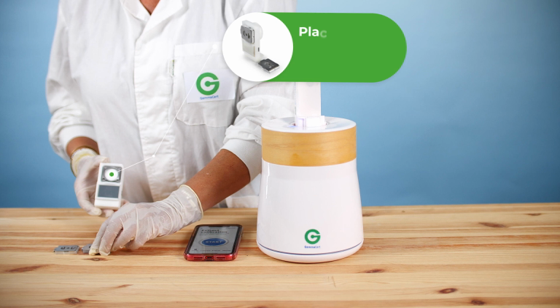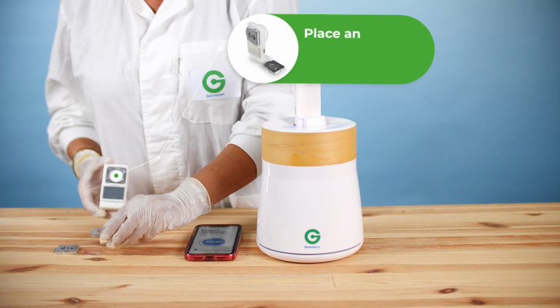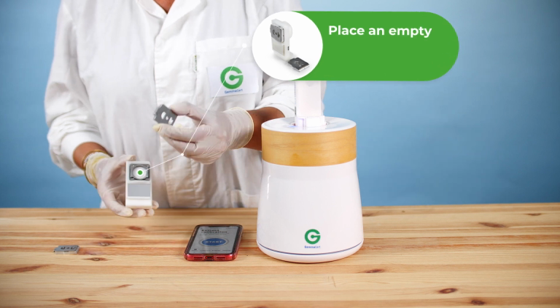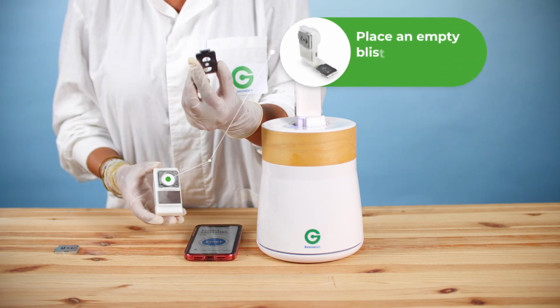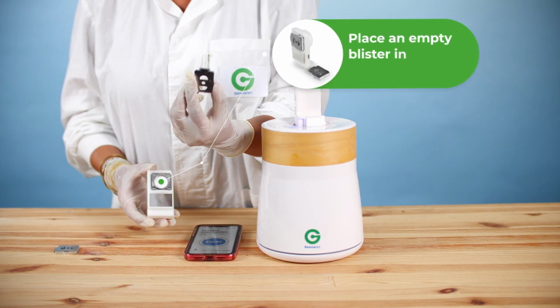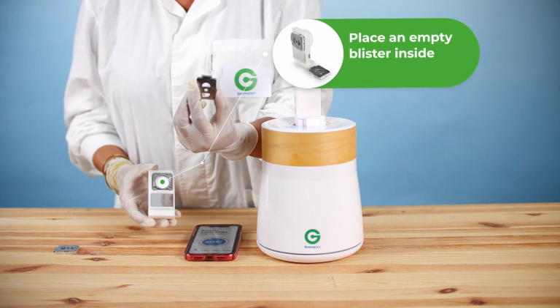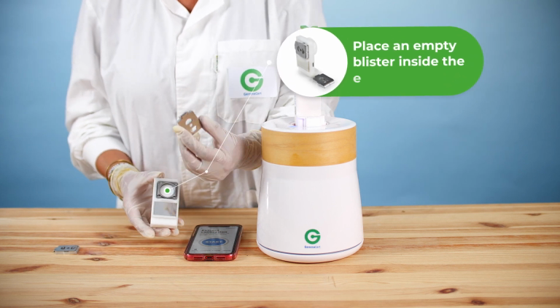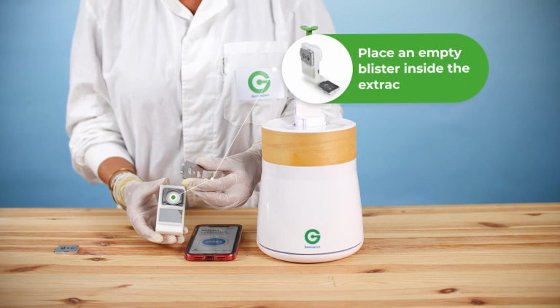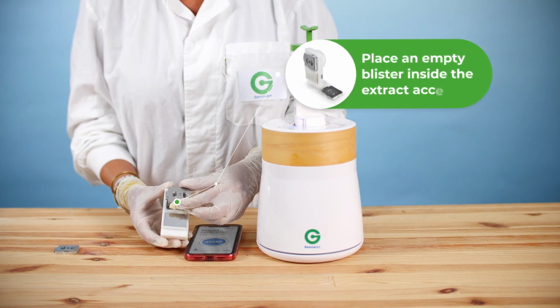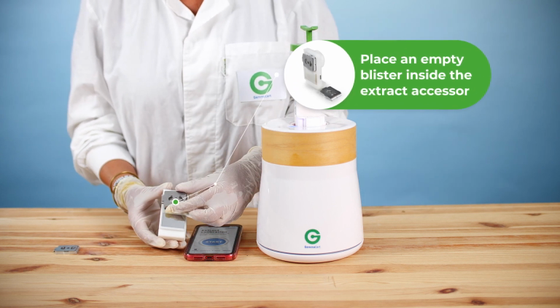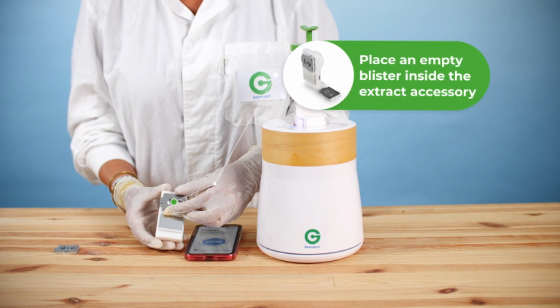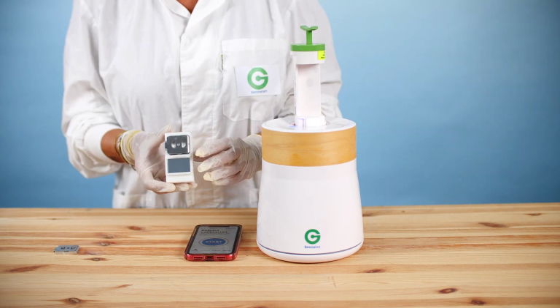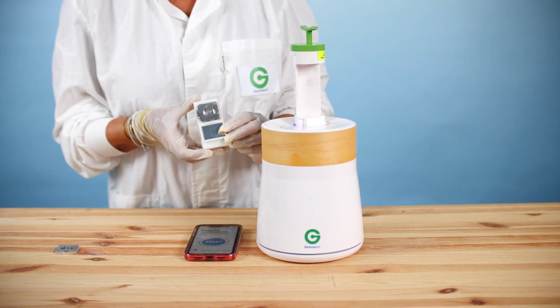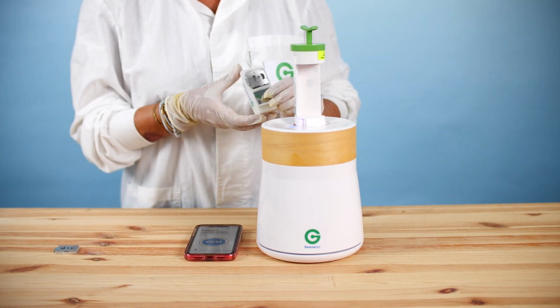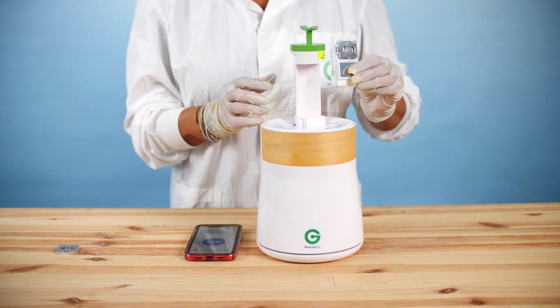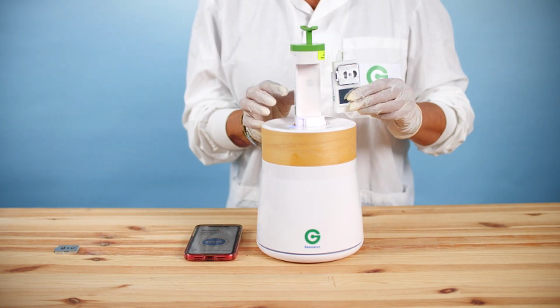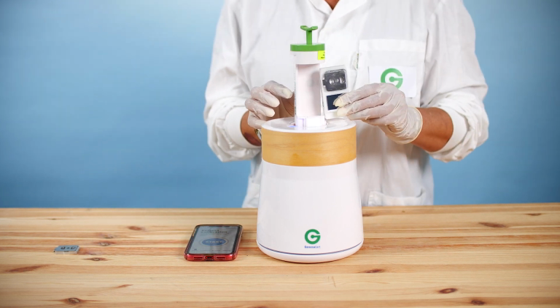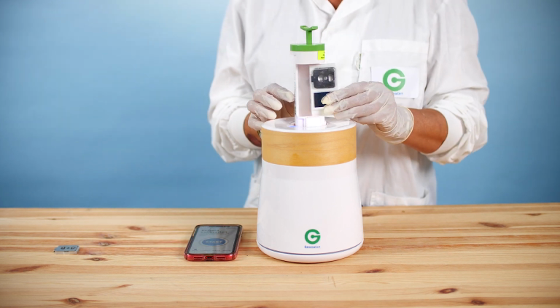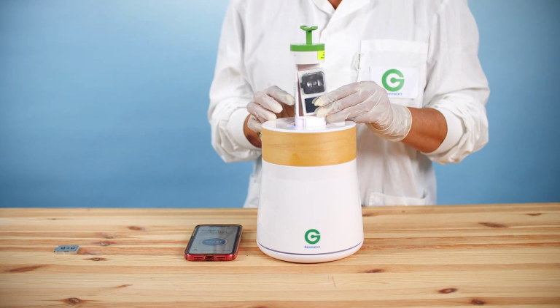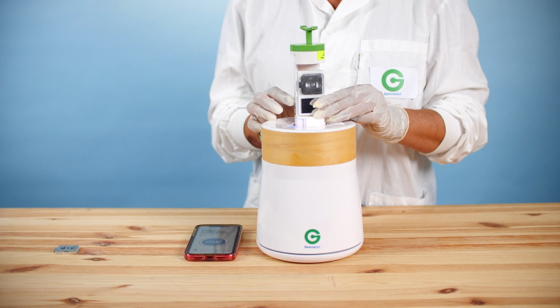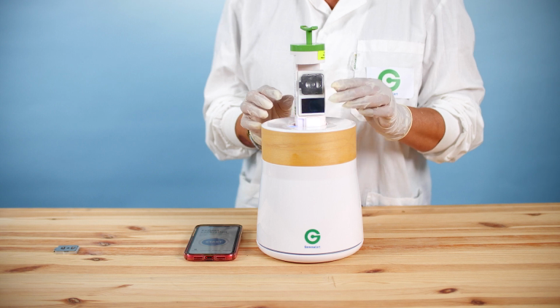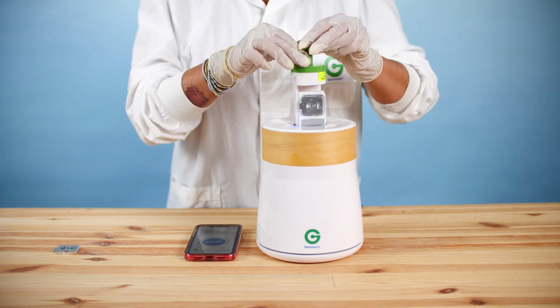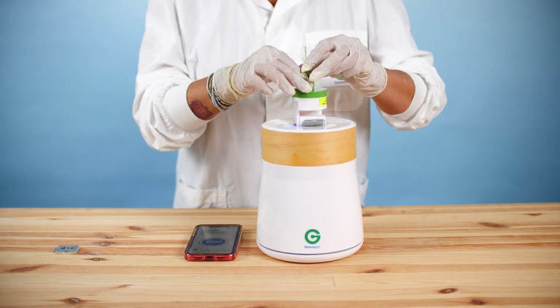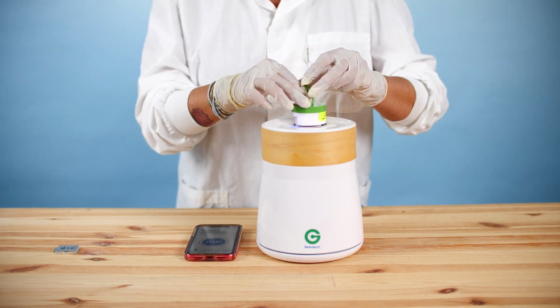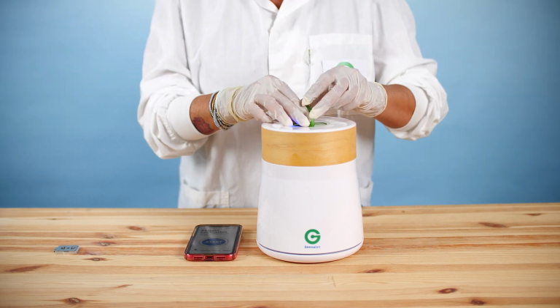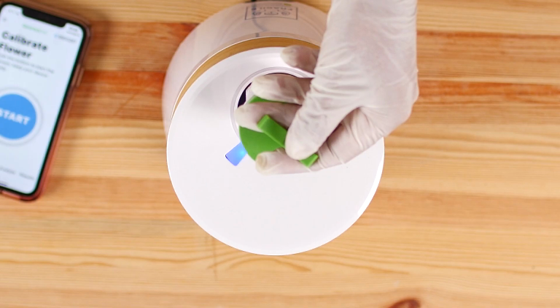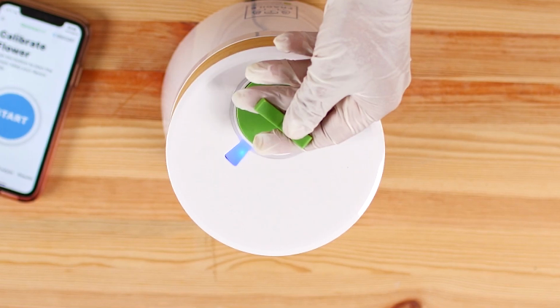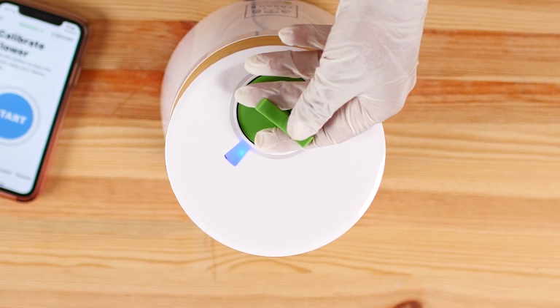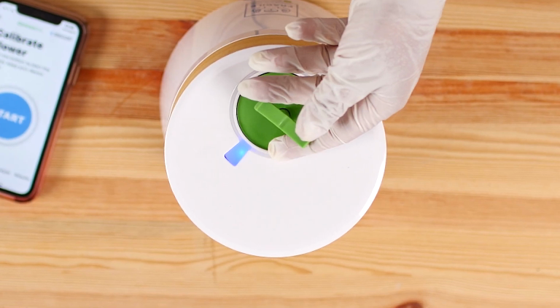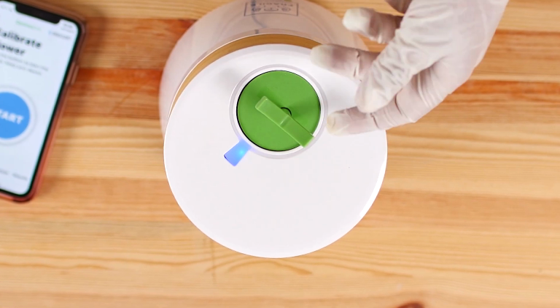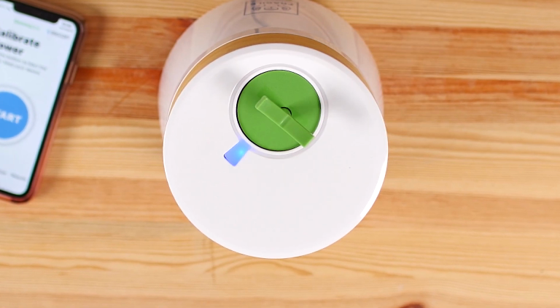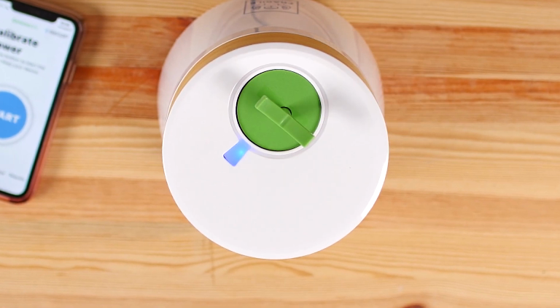Place an empty blister inside the extract accessory, then place the accessory into the device. Drive the drawer down gently using the green handle.